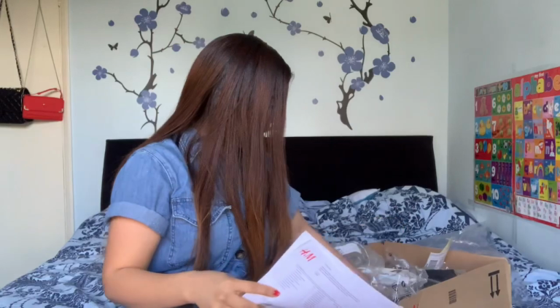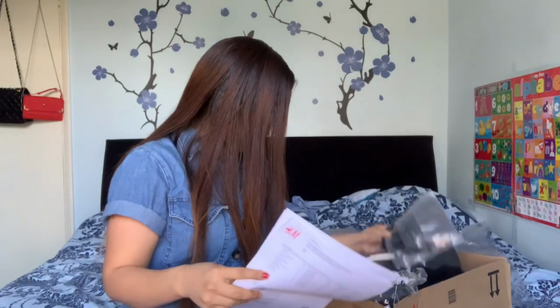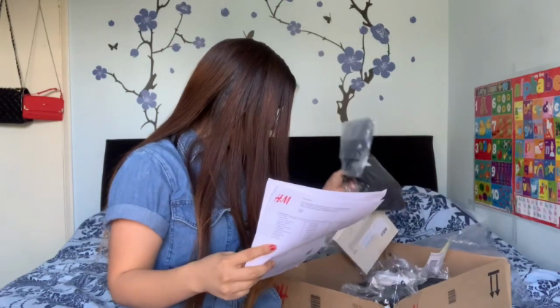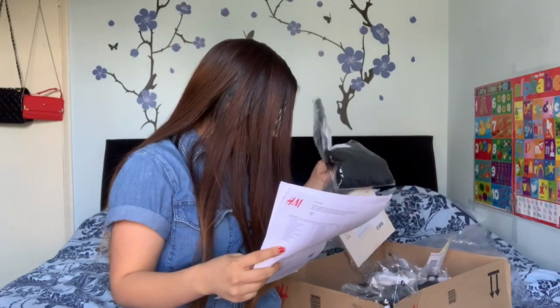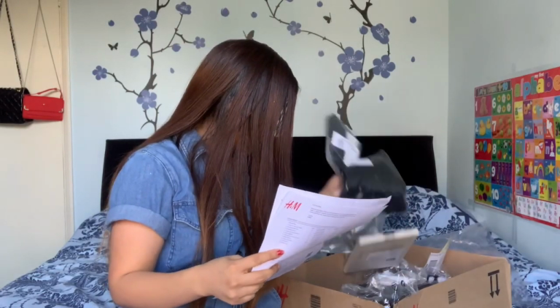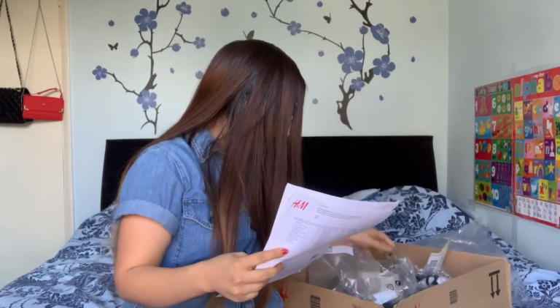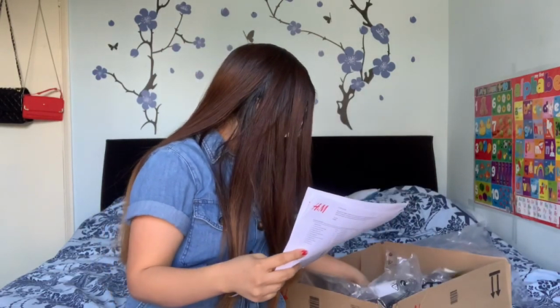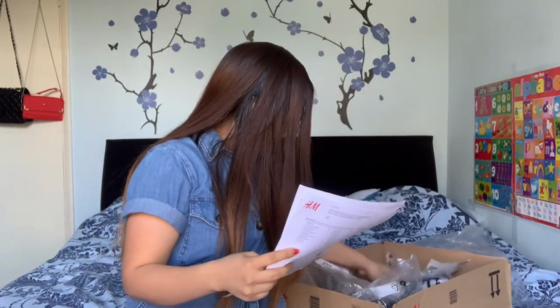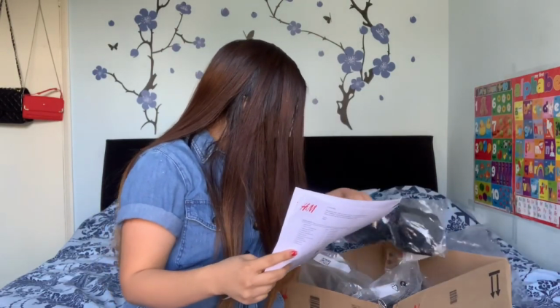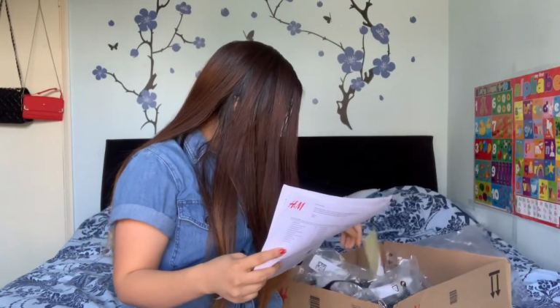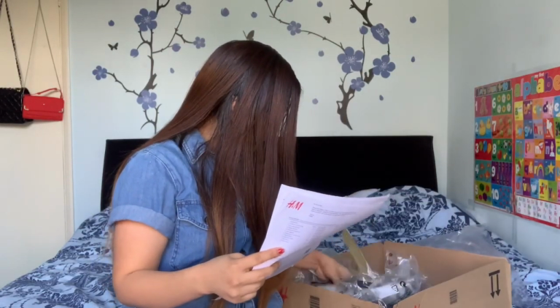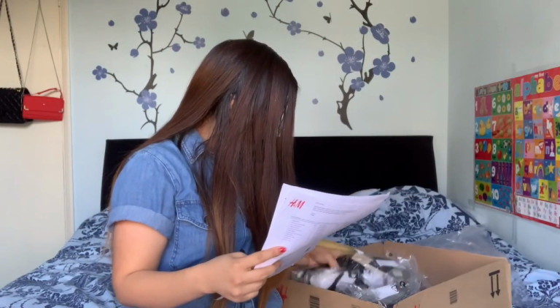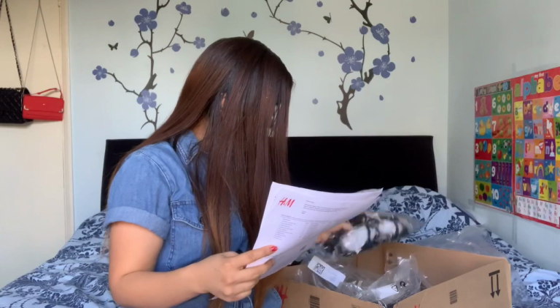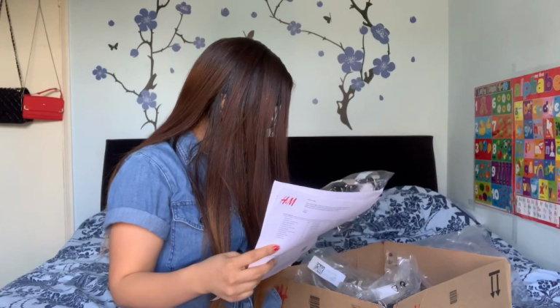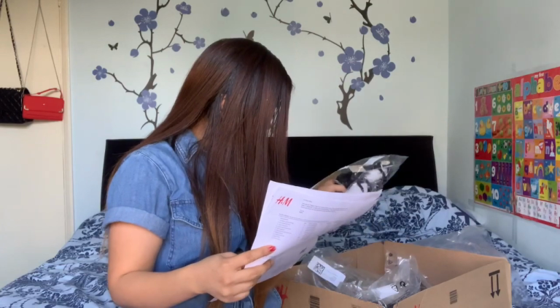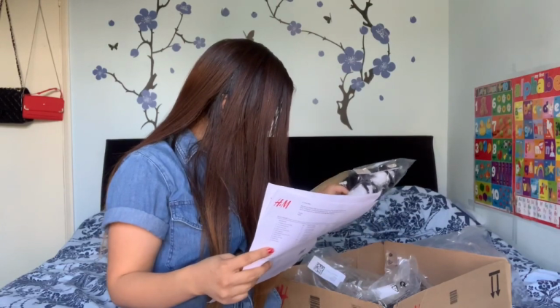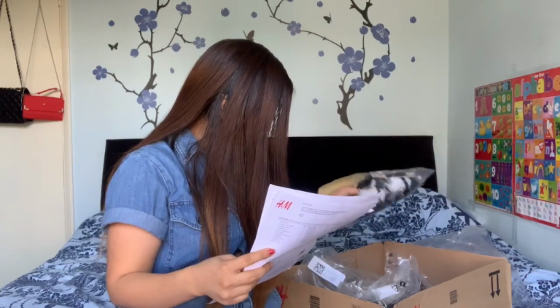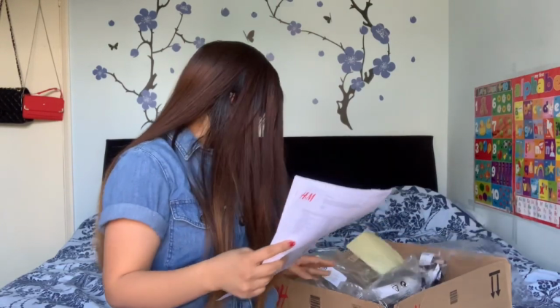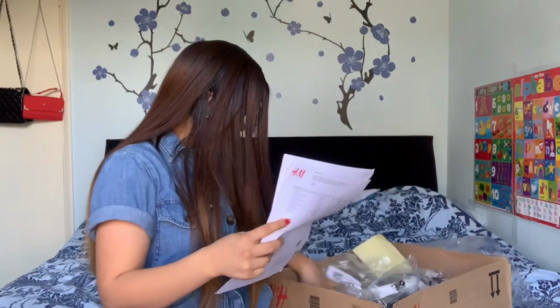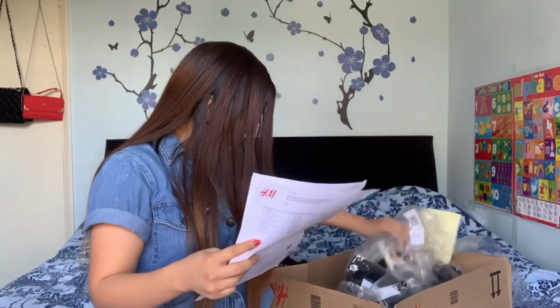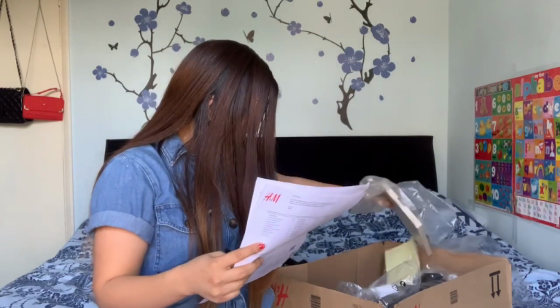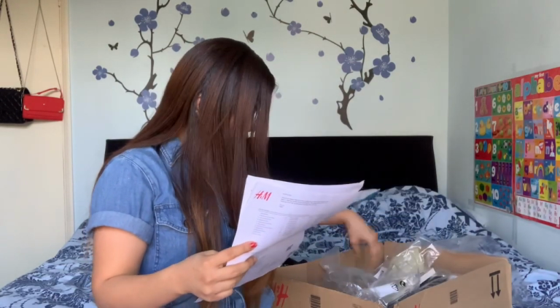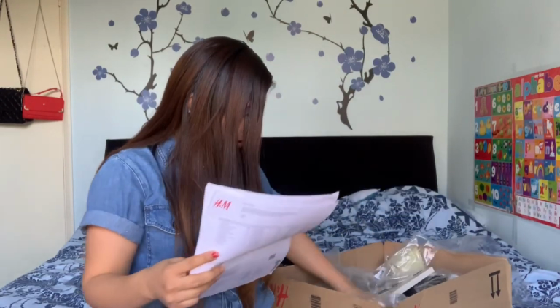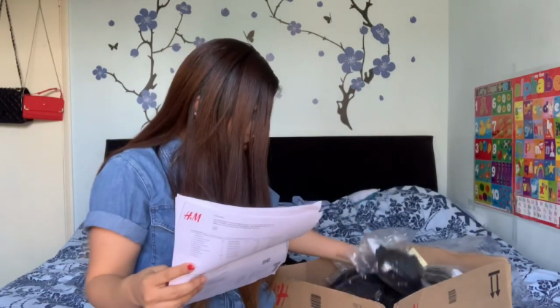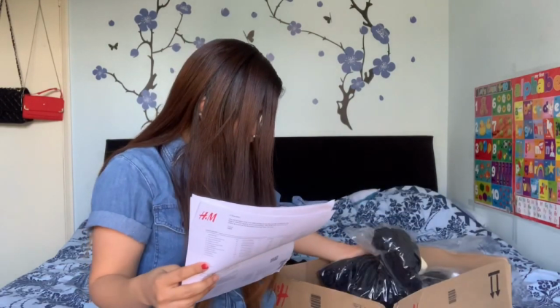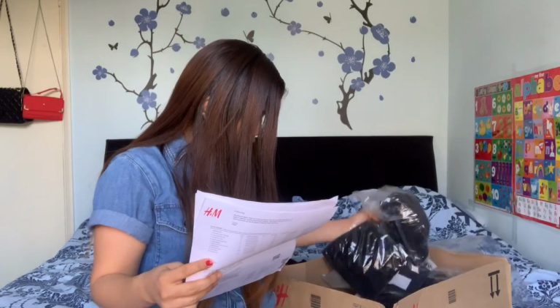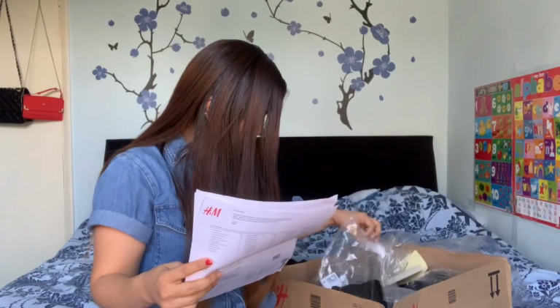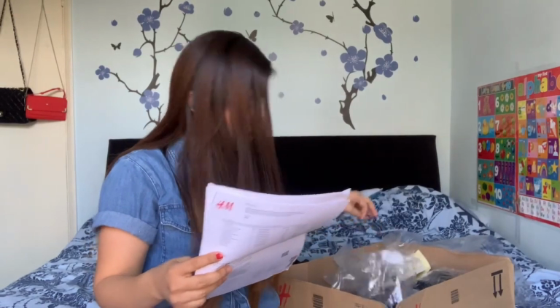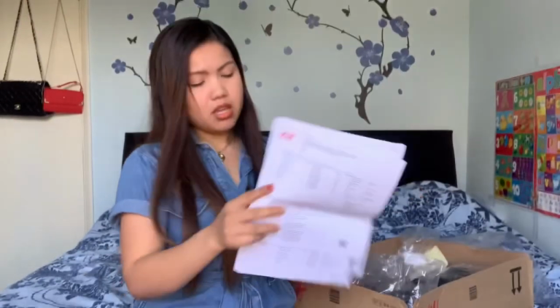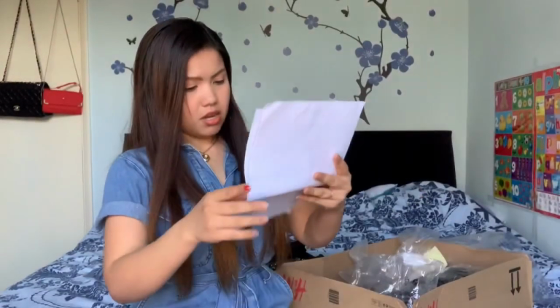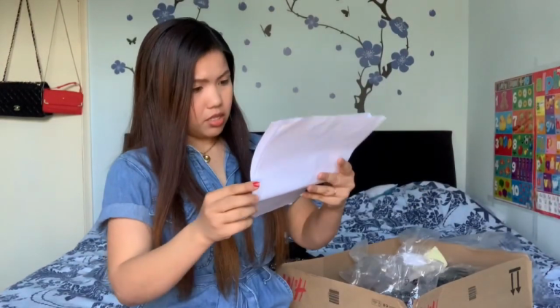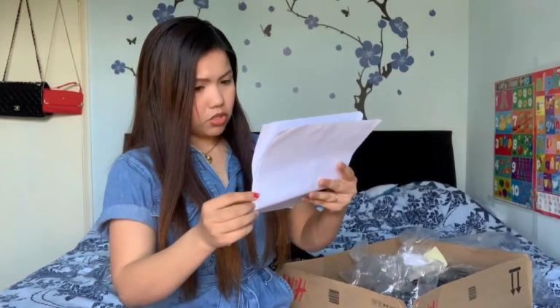Oh my god, it's lacking guys. Oh yeah, it's lacking because I bought something else and I cannot see it. I cannot see it guys. Let me check.